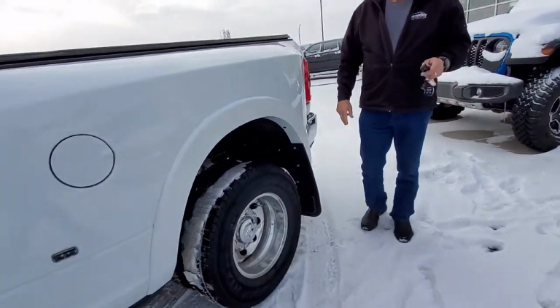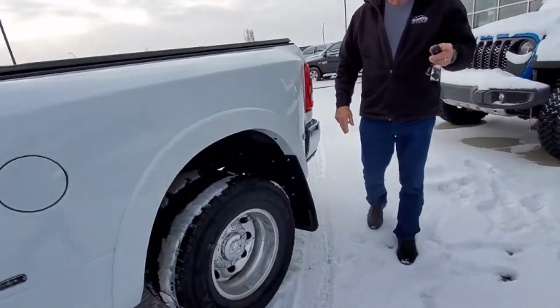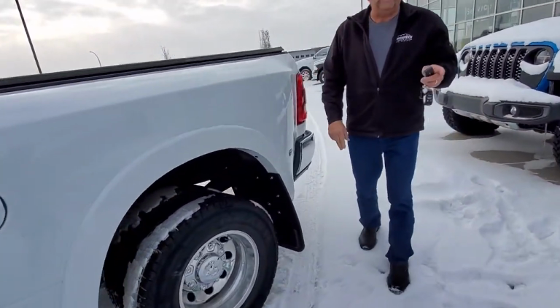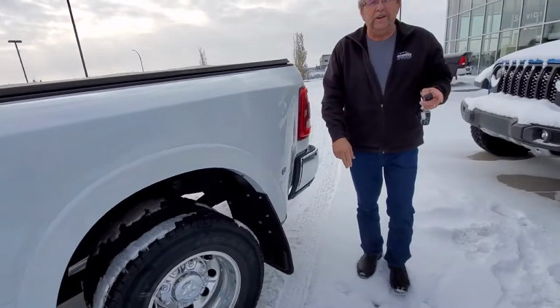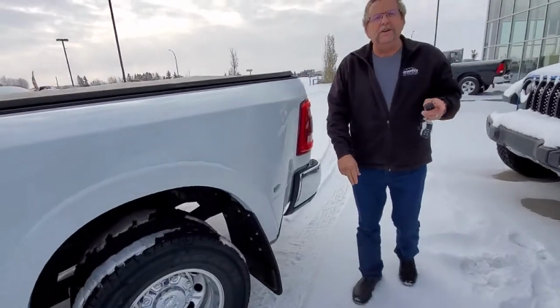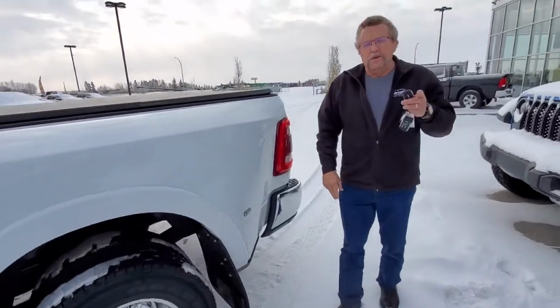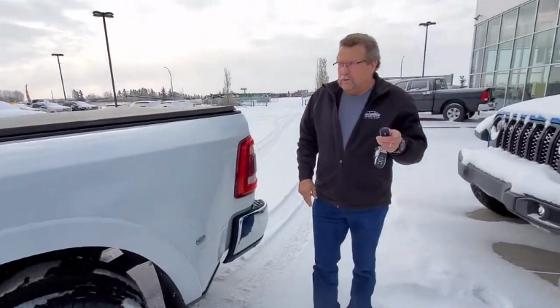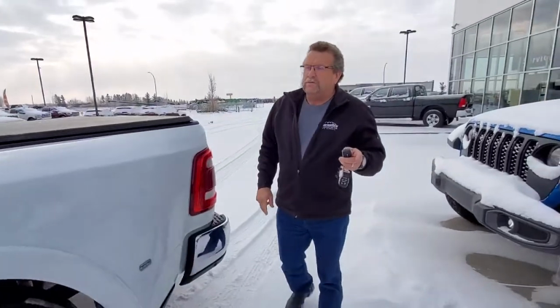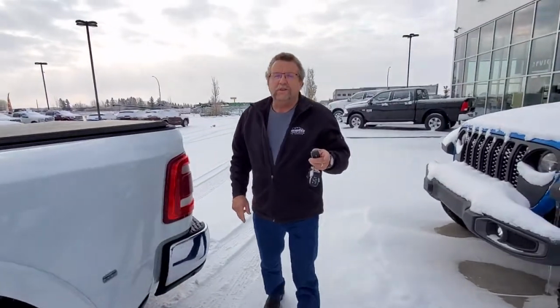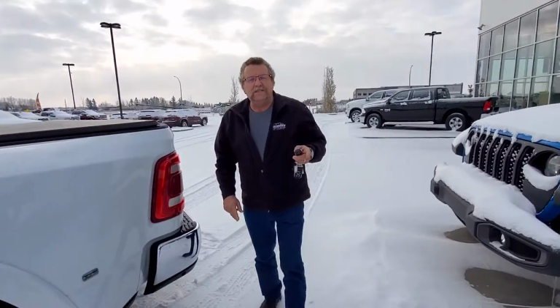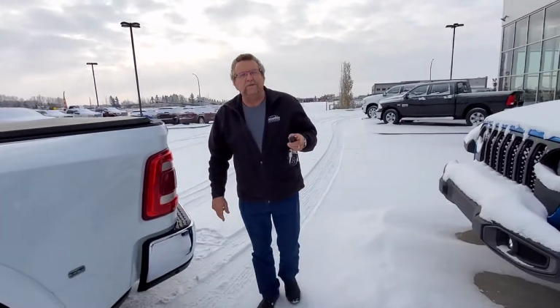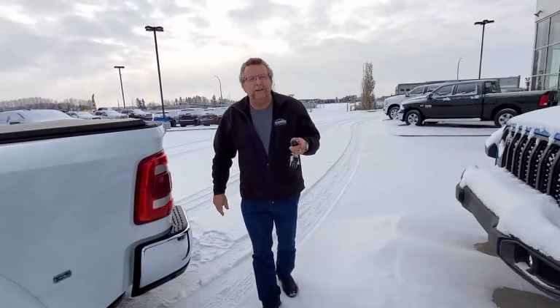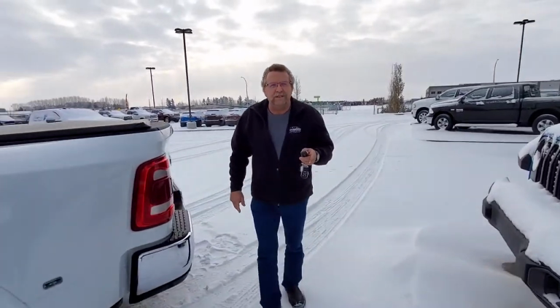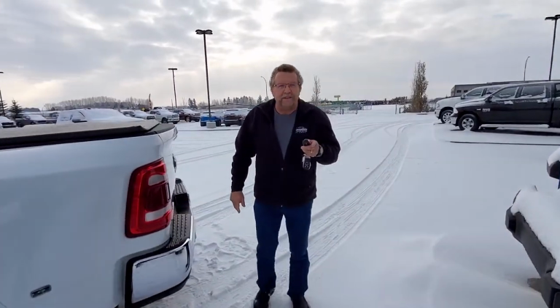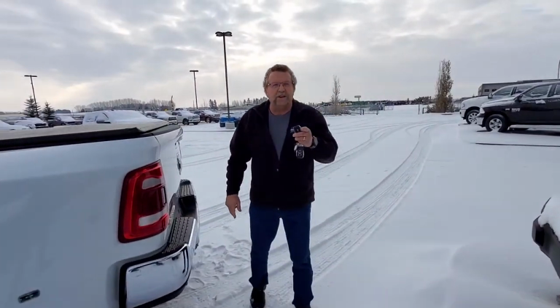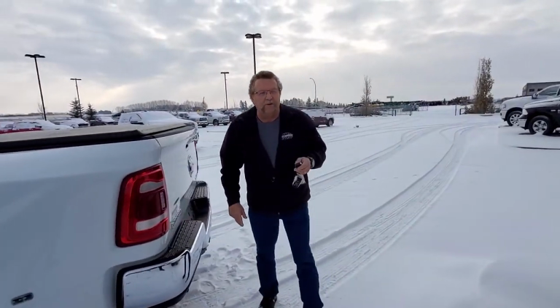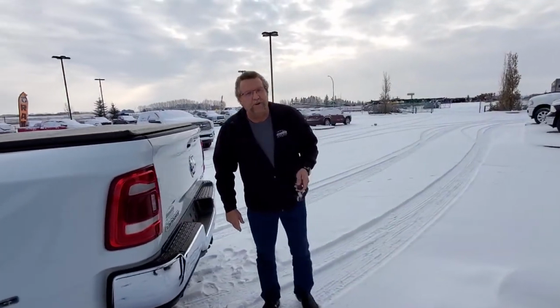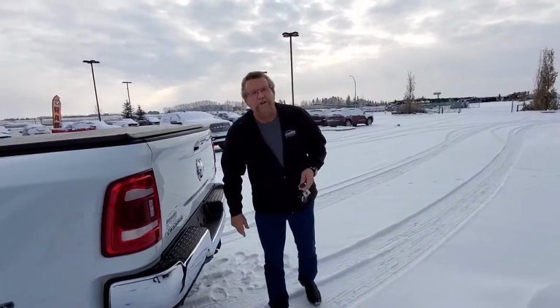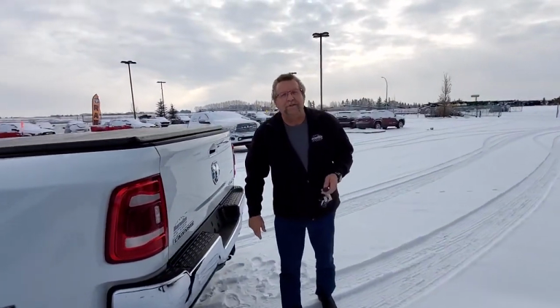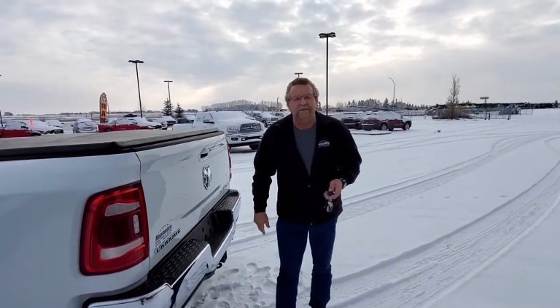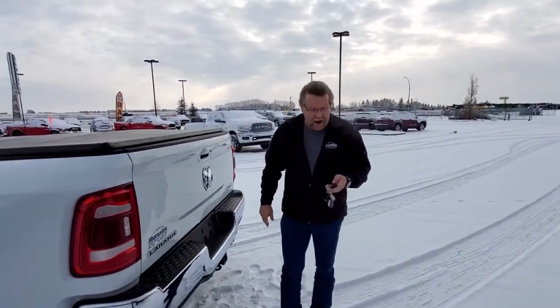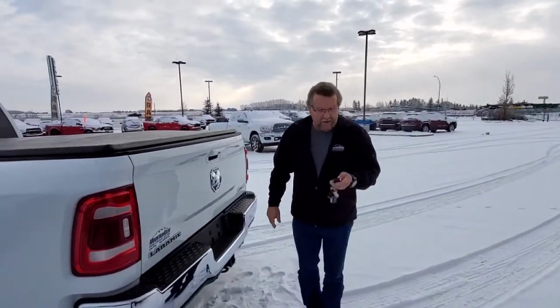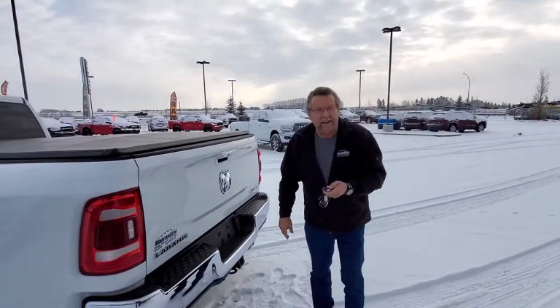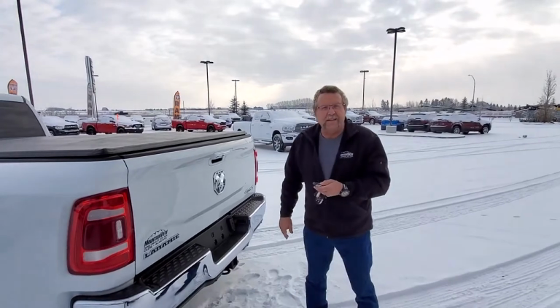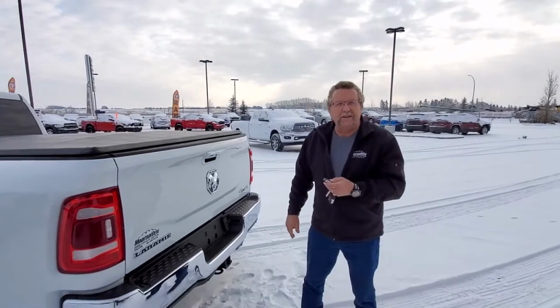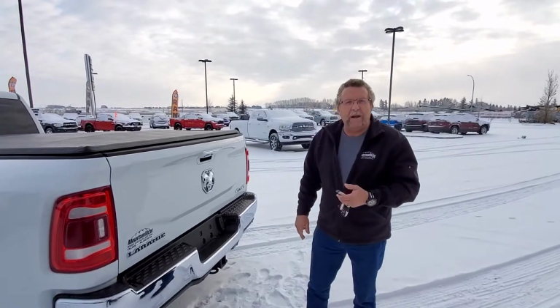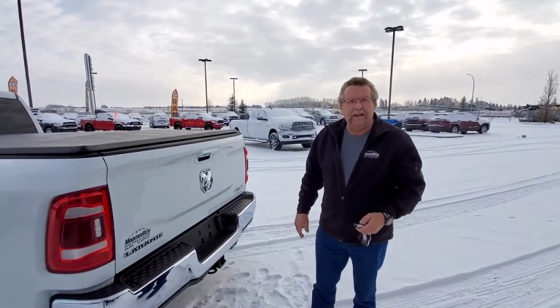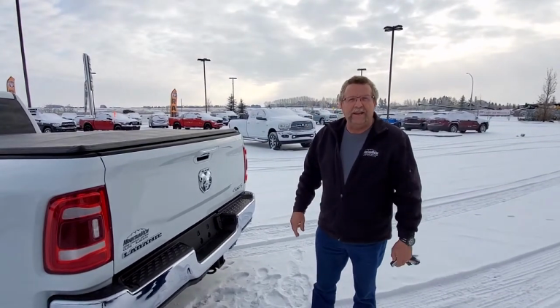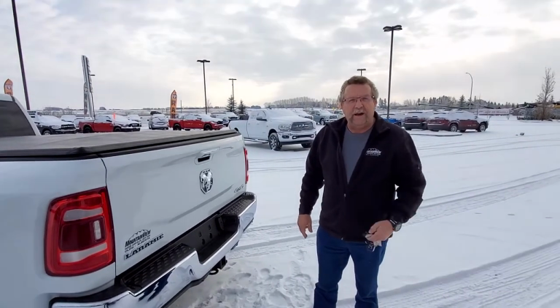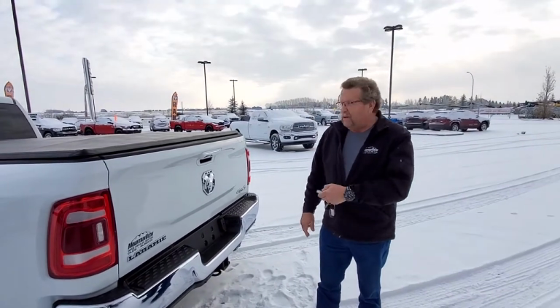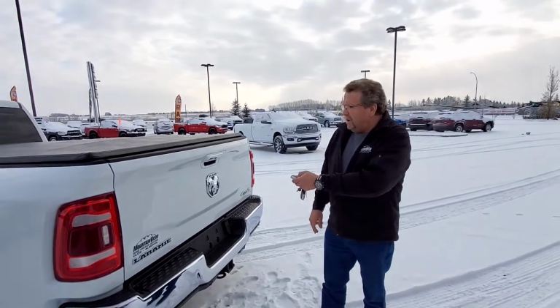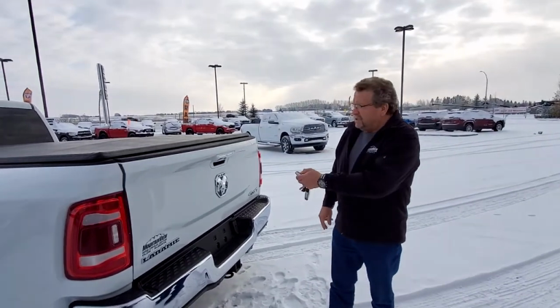This truck here, with the 3.73 gears in this thing, you're going to pull over 32,000 pounds. And it's got your power tailgate as well on this thing.